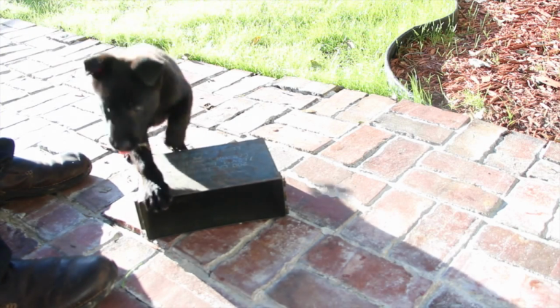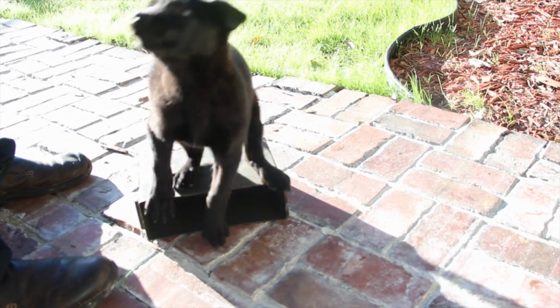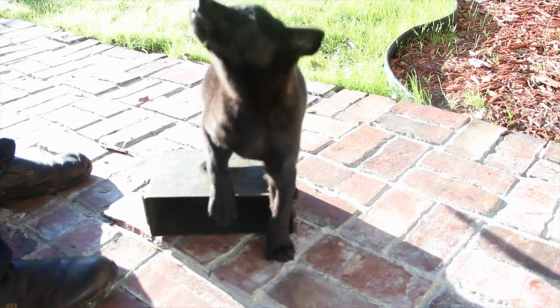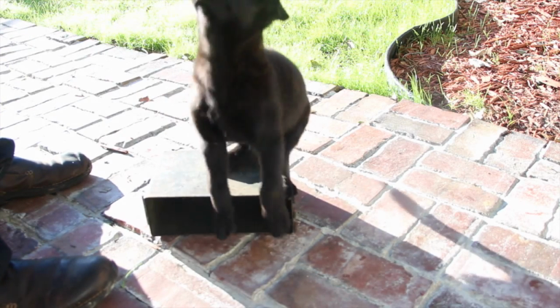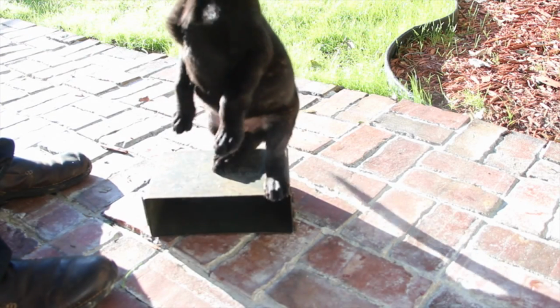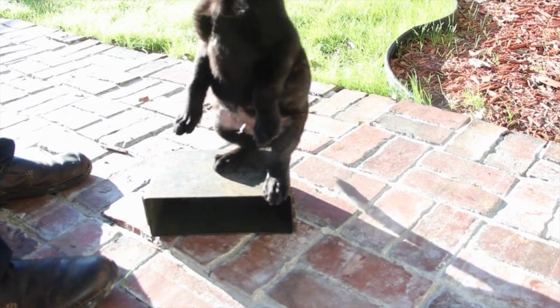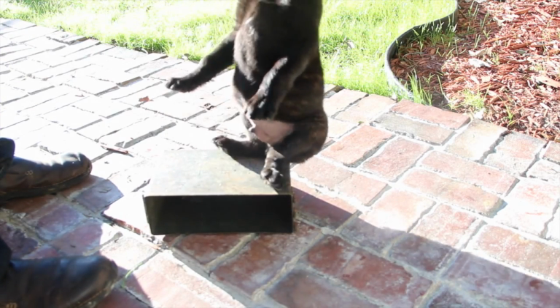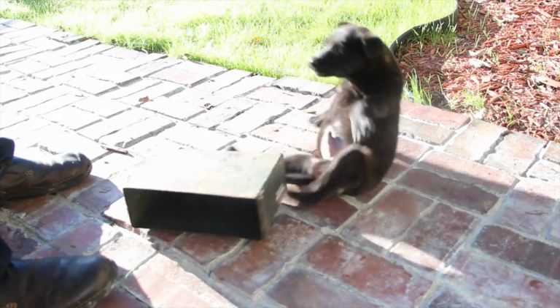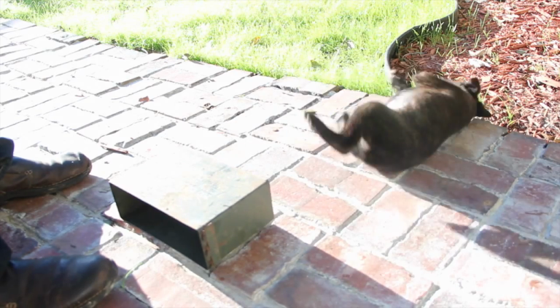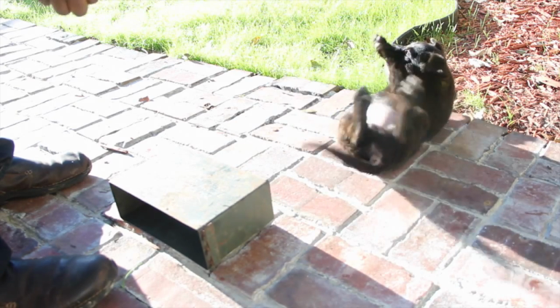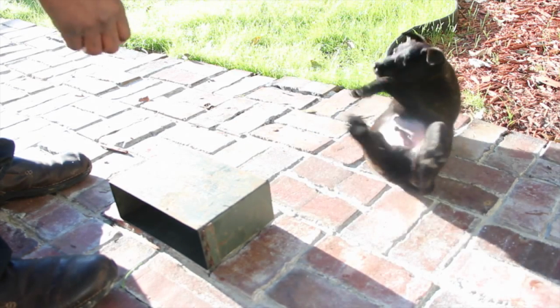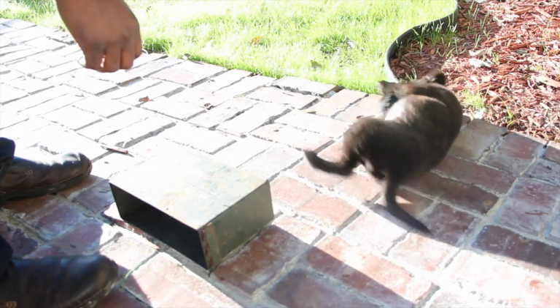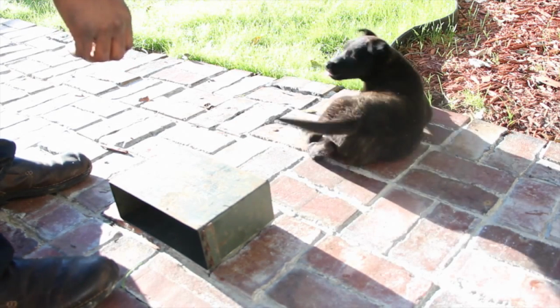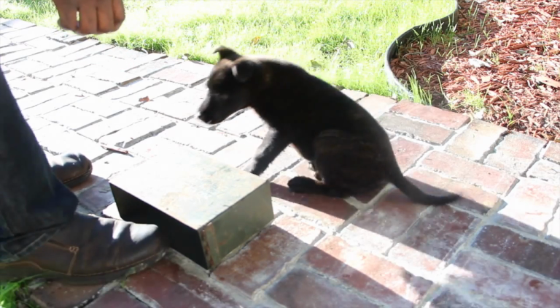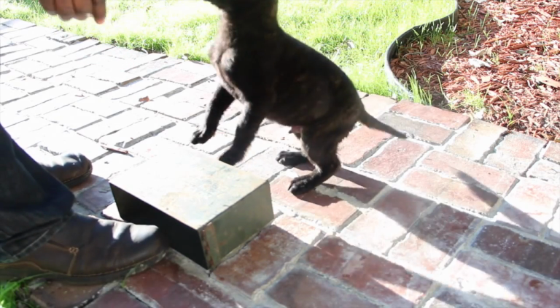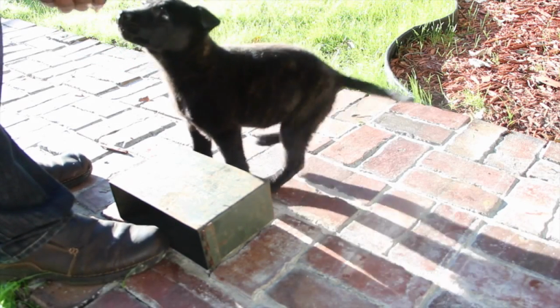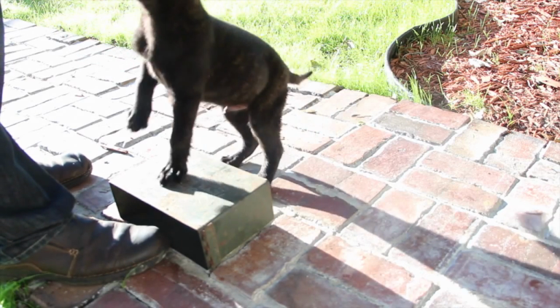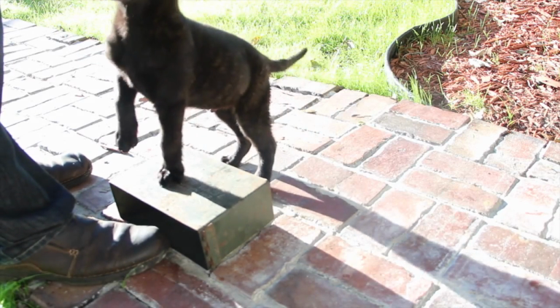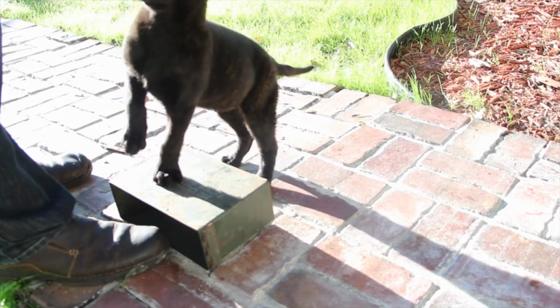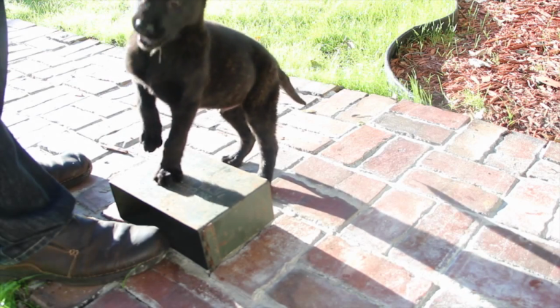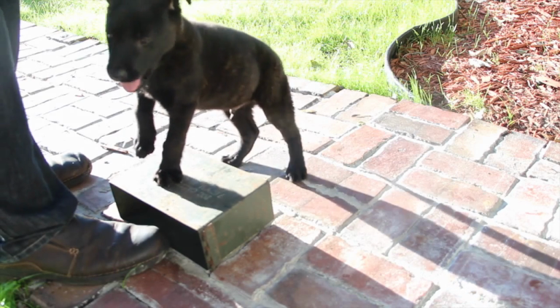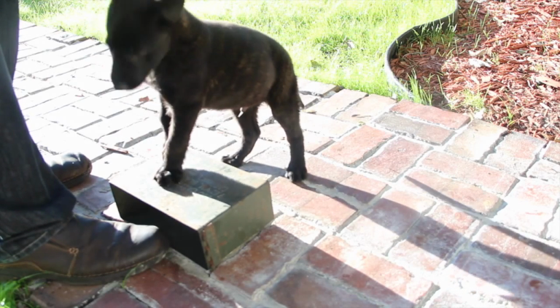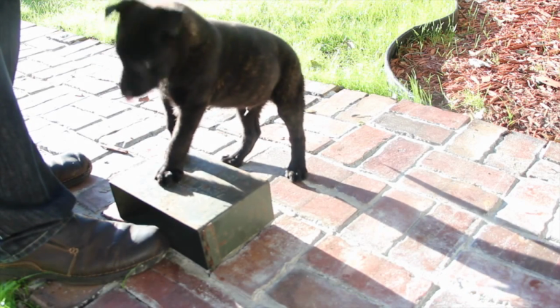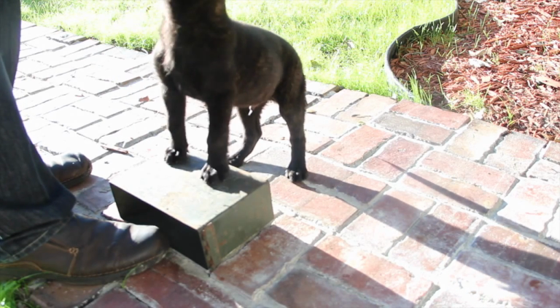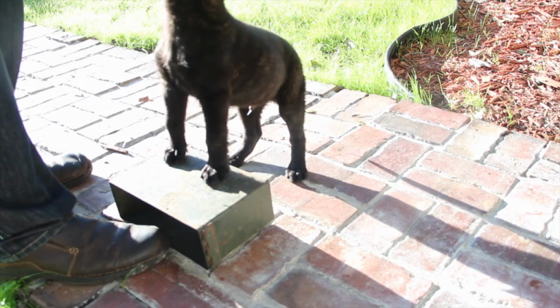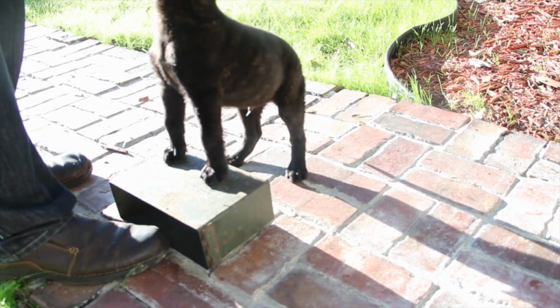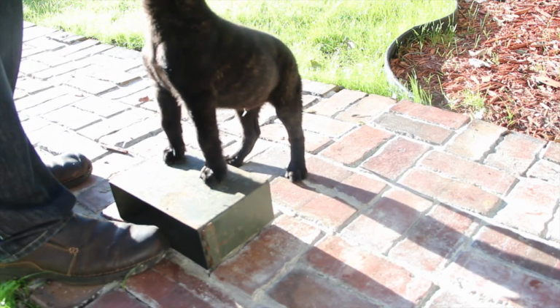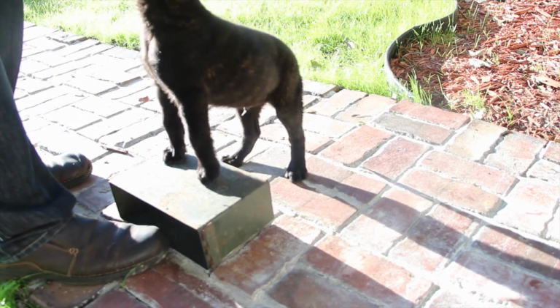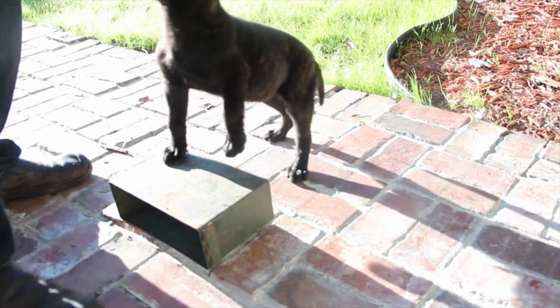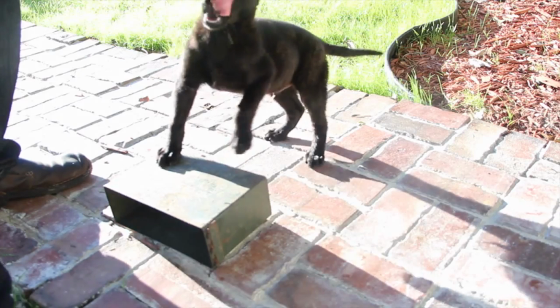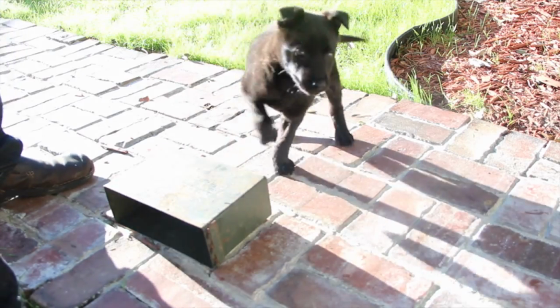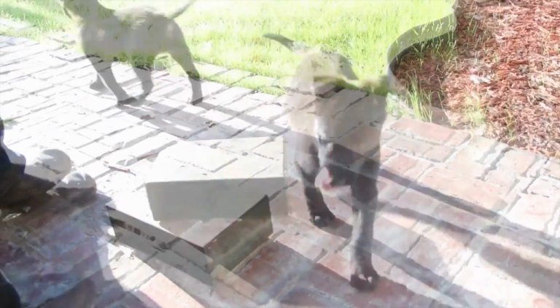This is my seven week old puppy Alto. This is the basic foundation of place and the aggressive bark that'll be a wonderful ending result. You got to admit this is an amazing puppy. Just follow his videos.